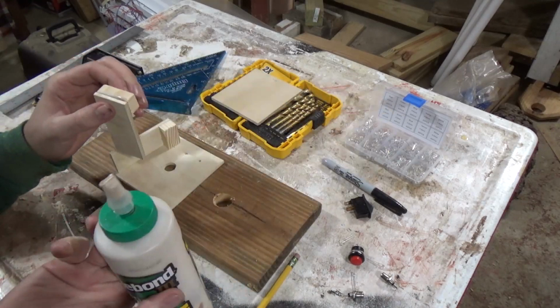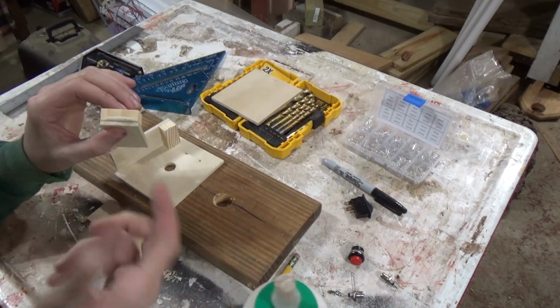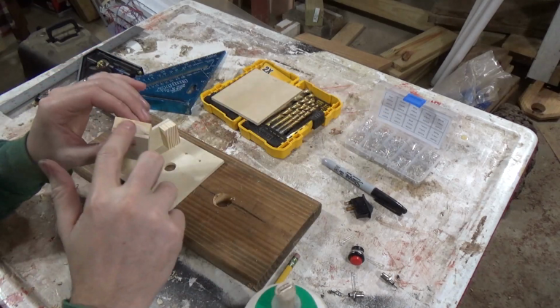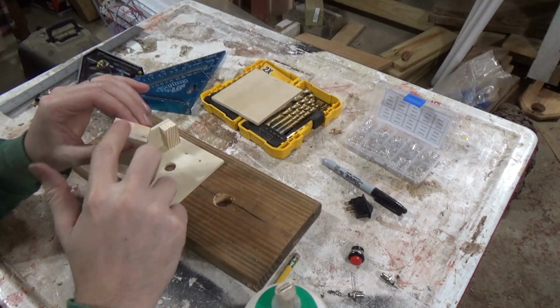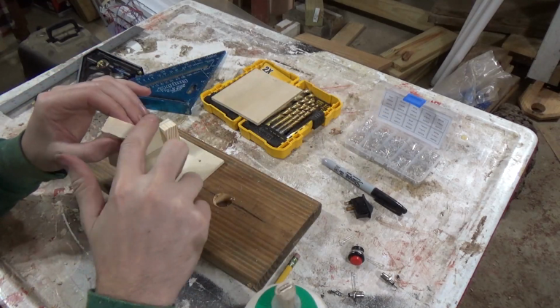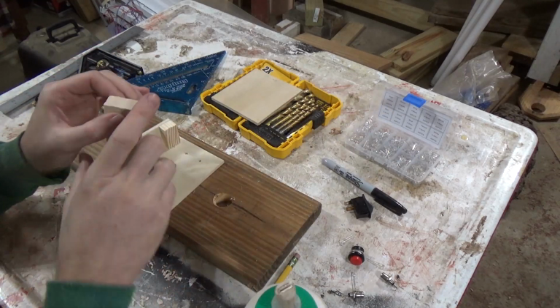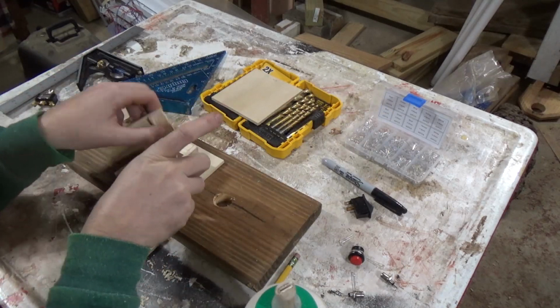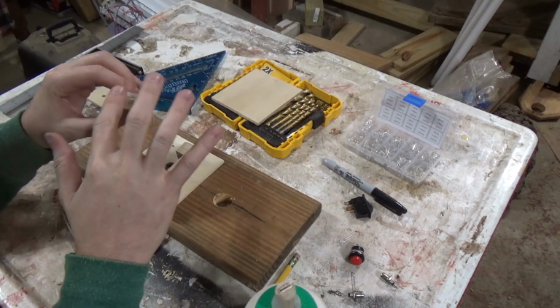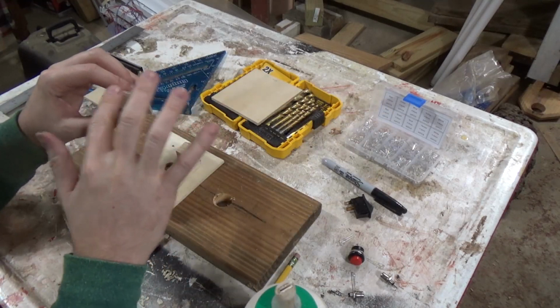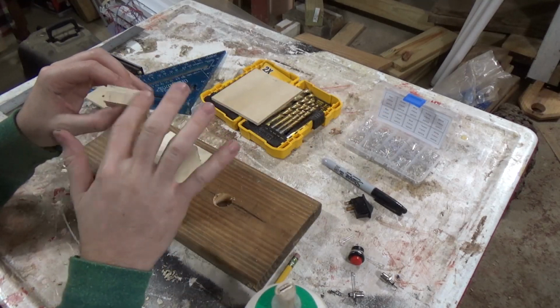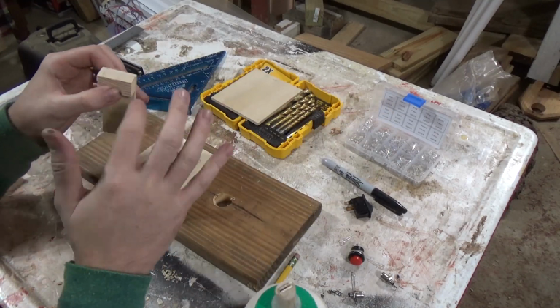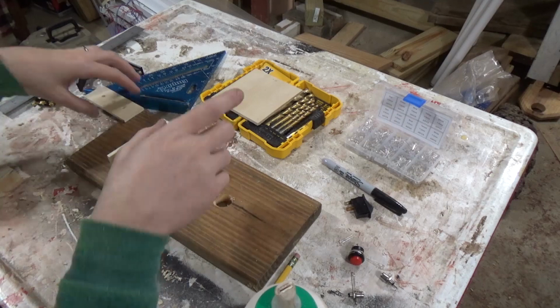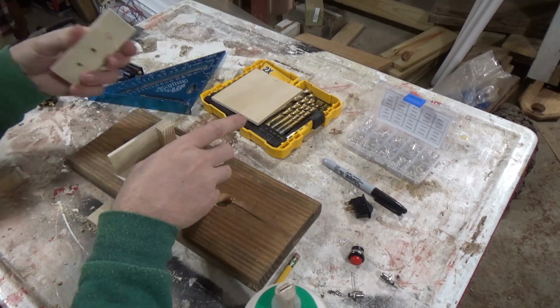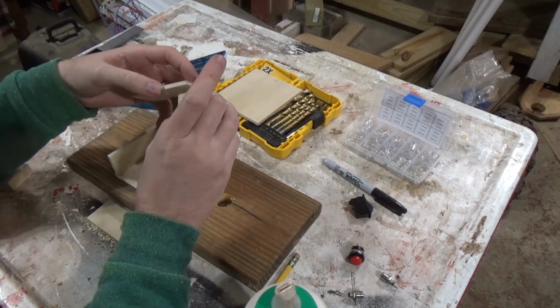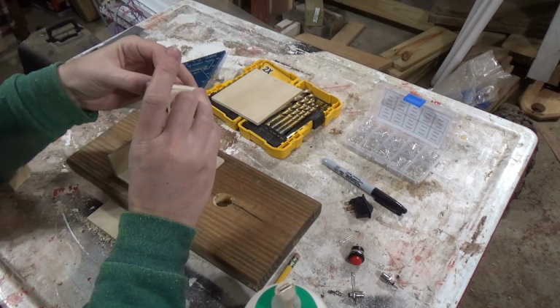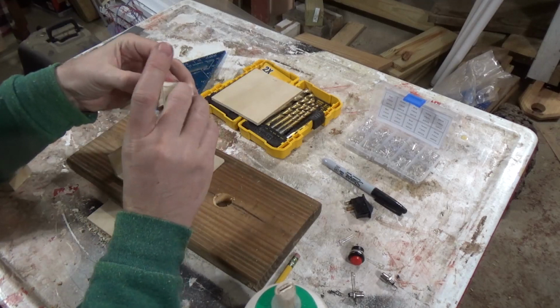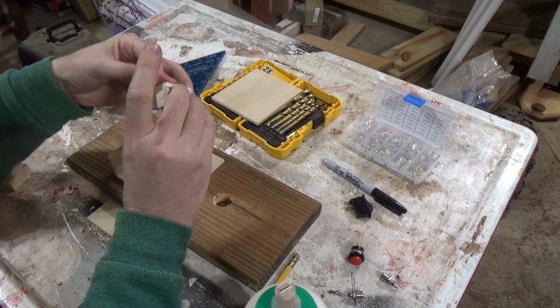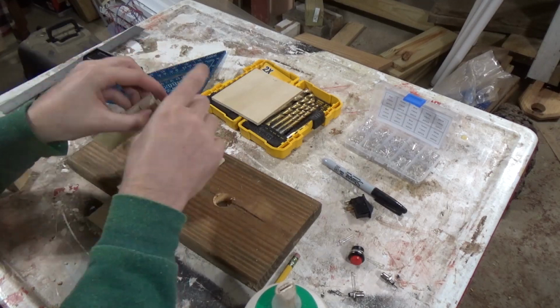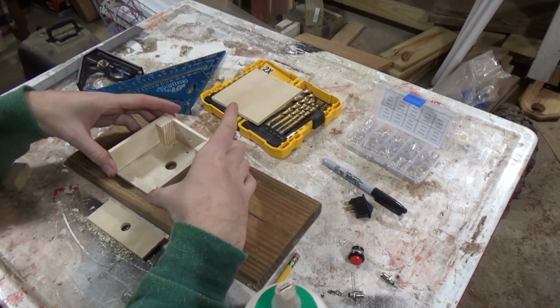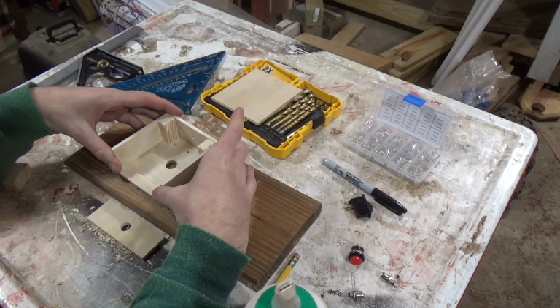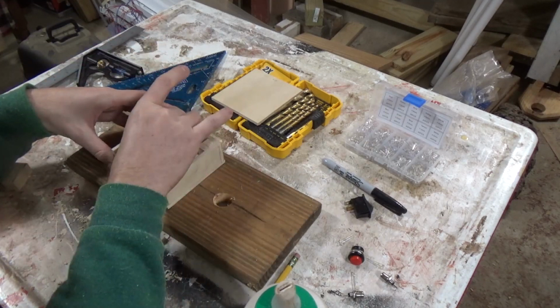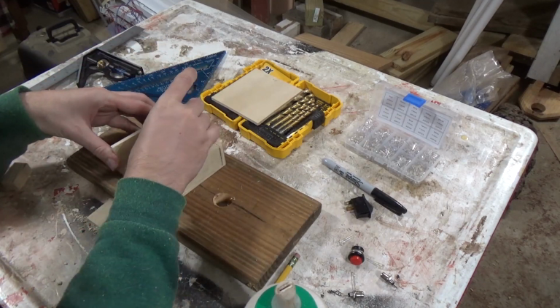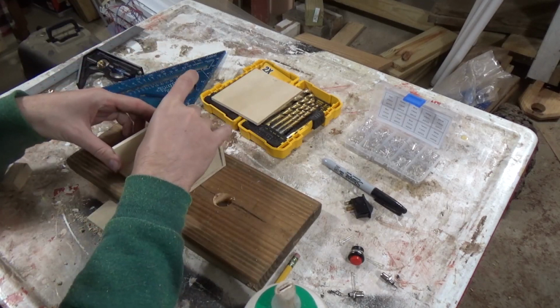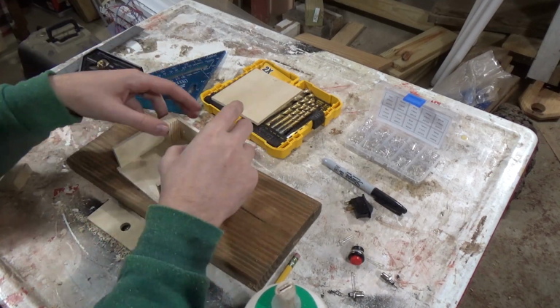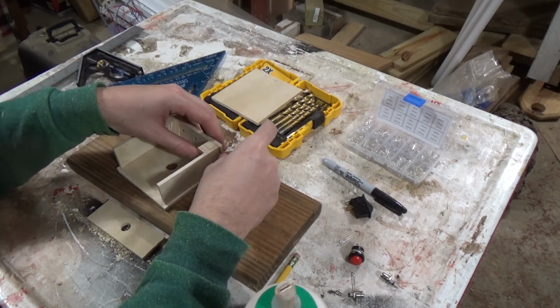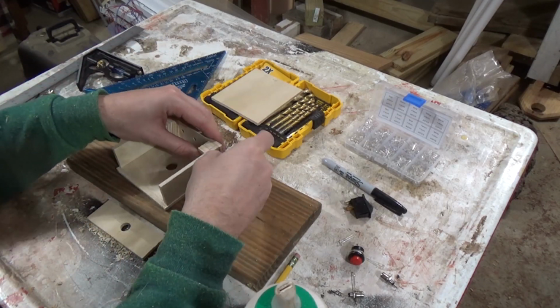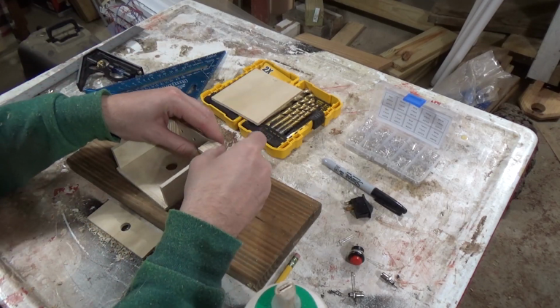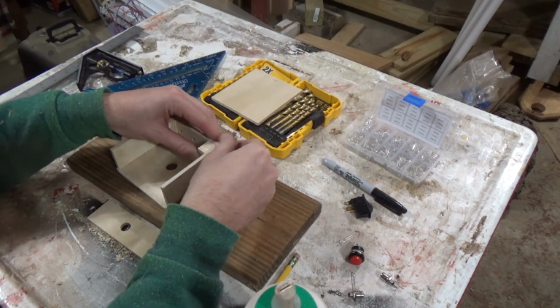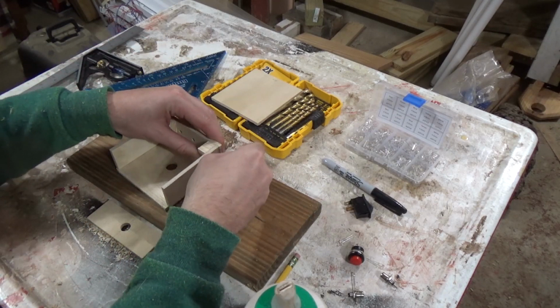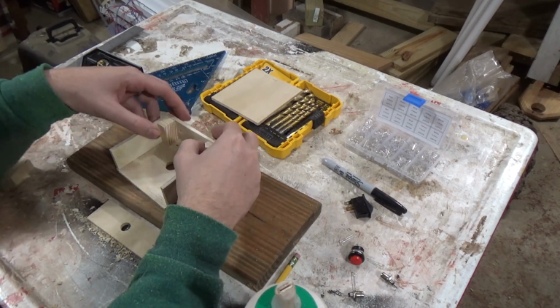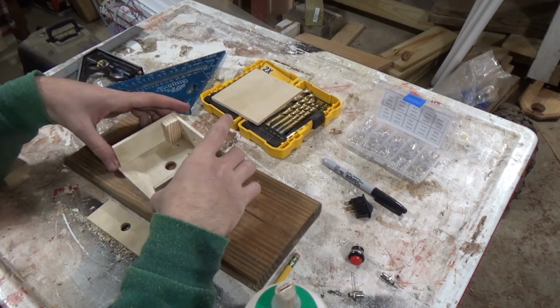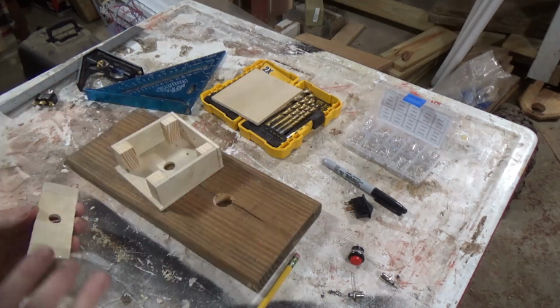After I glued it all up and gave it a layer of paint, I realized I forgot to make a hole for the on/off switch, so I did that with a chisel off camera.